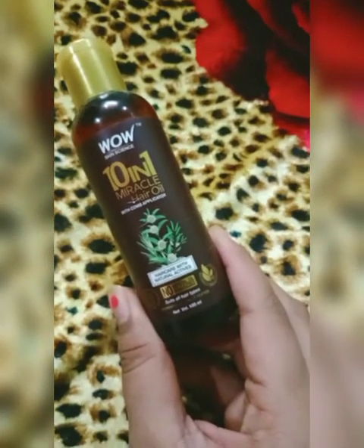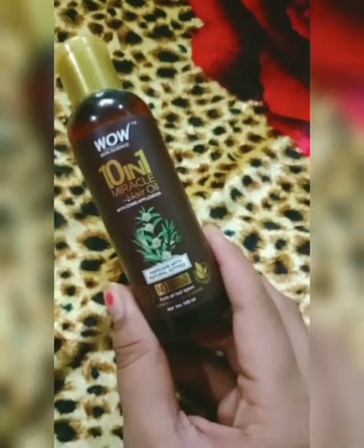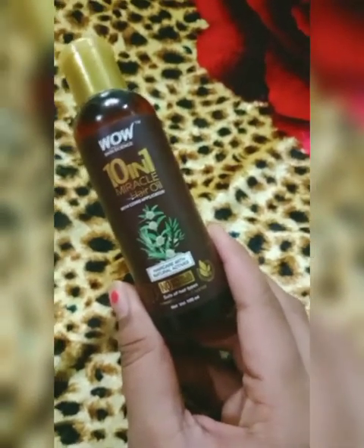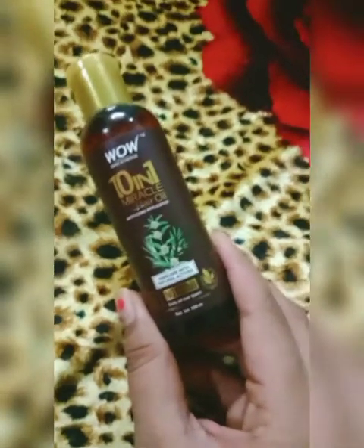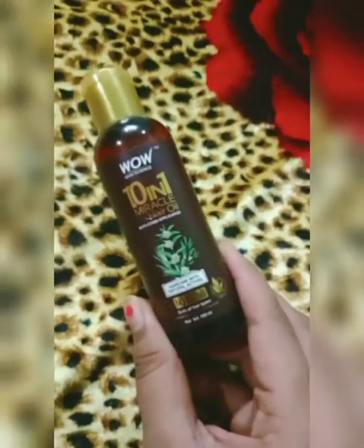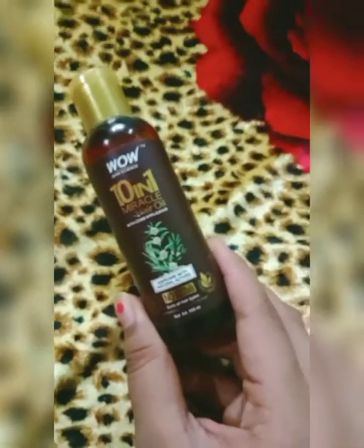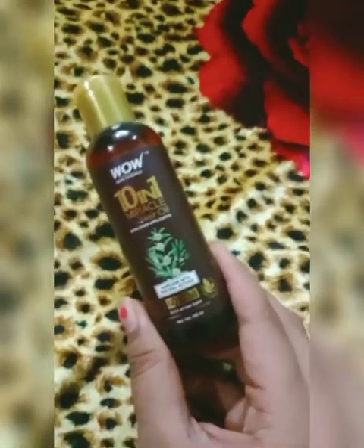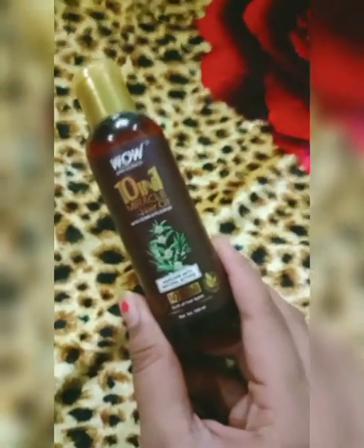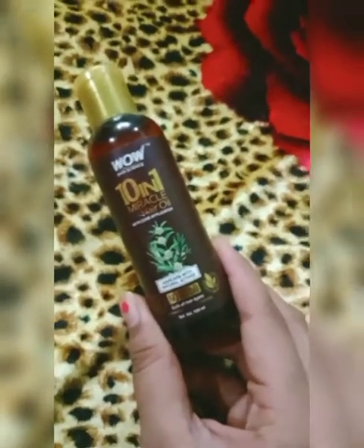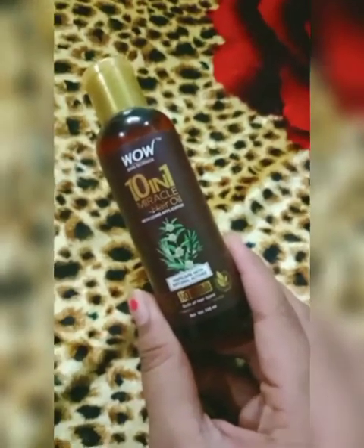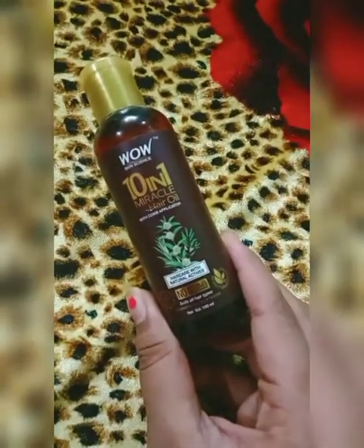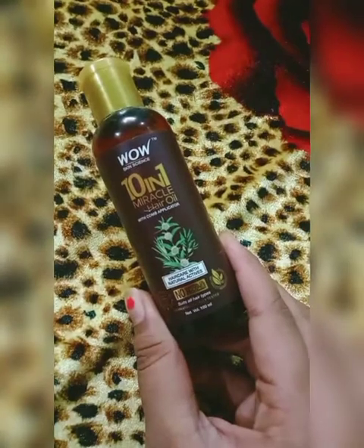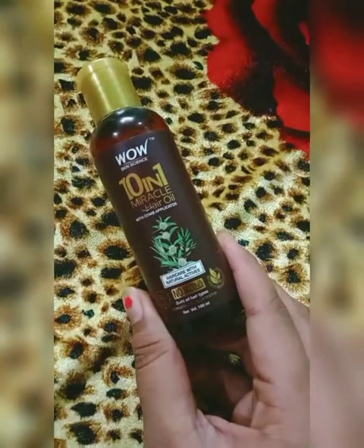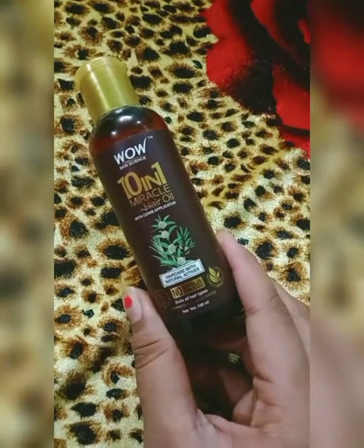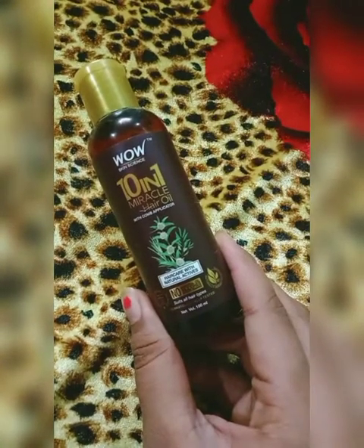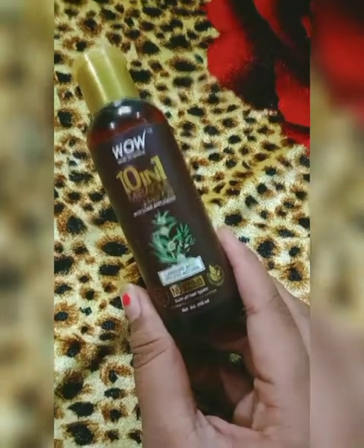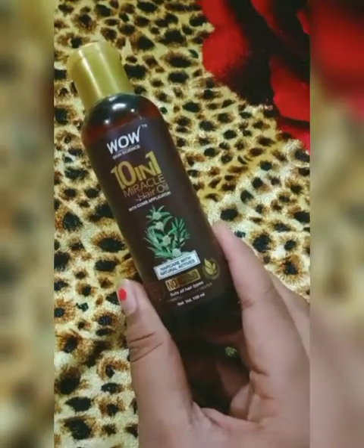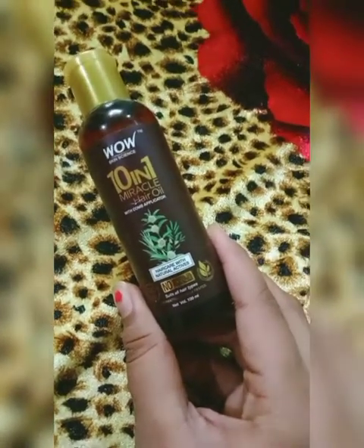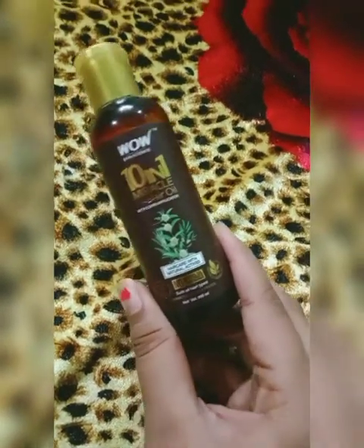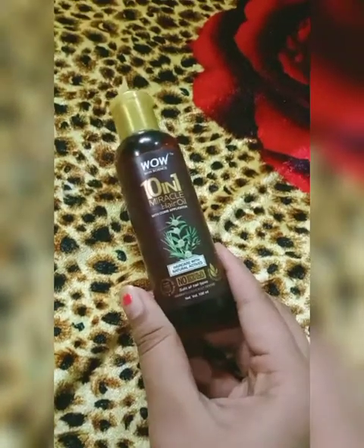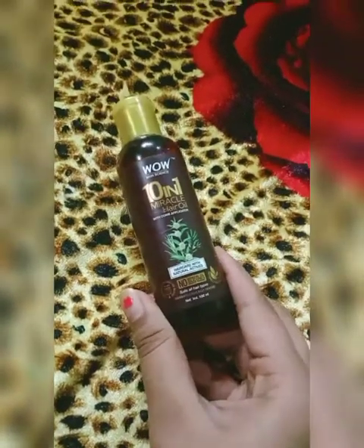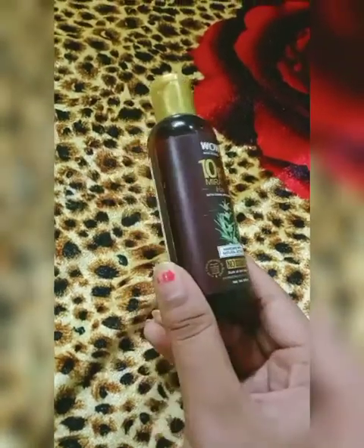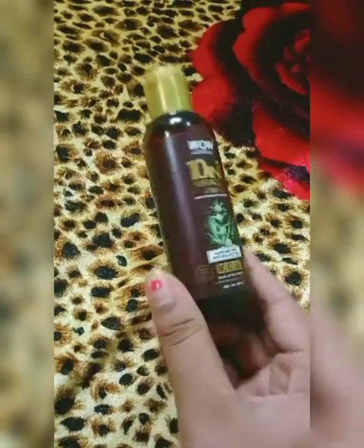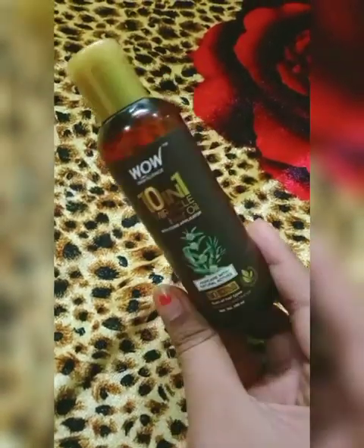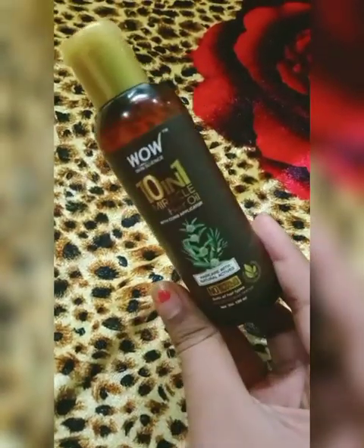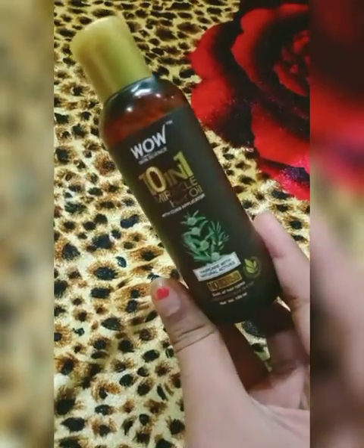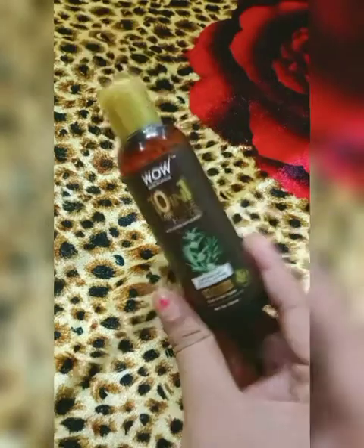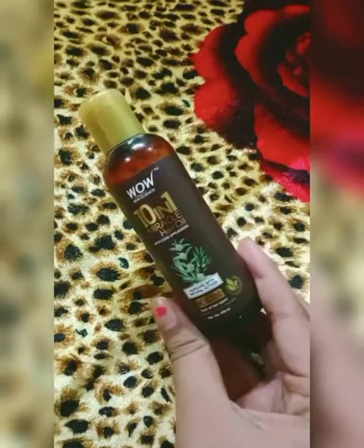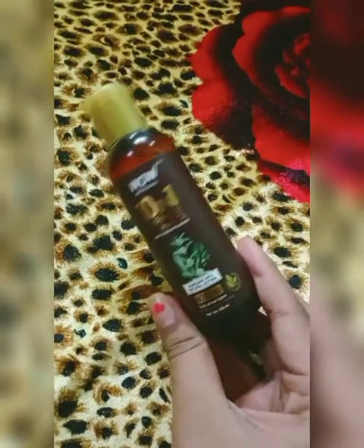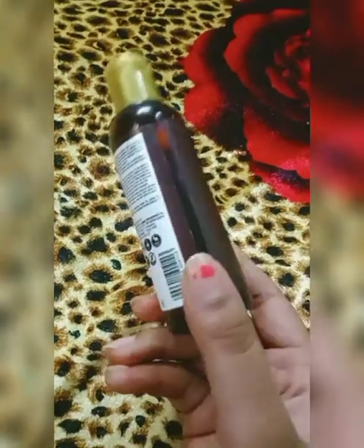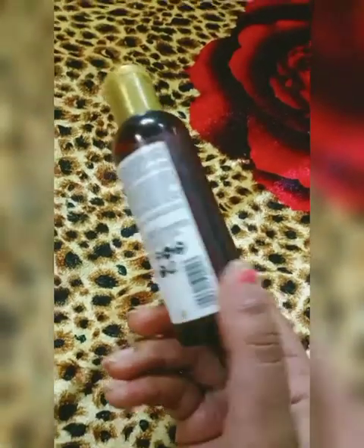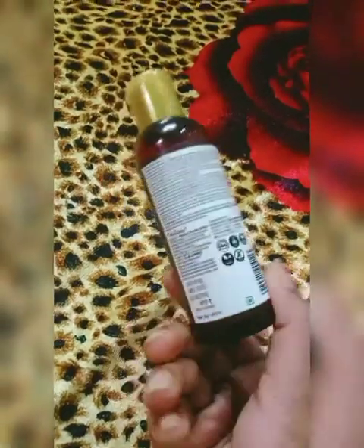I will show you the best hair oil — if your hair scalp is dry, buy it. I will show you the link in the description.